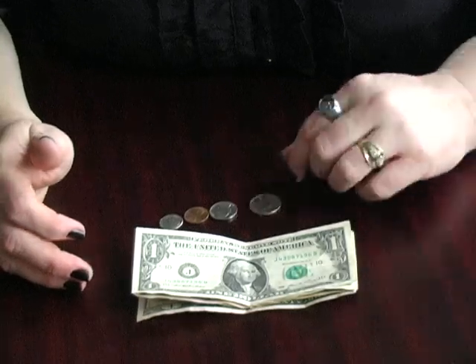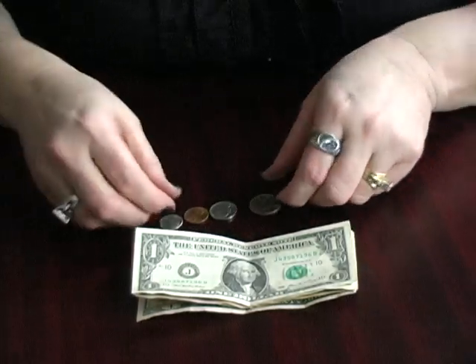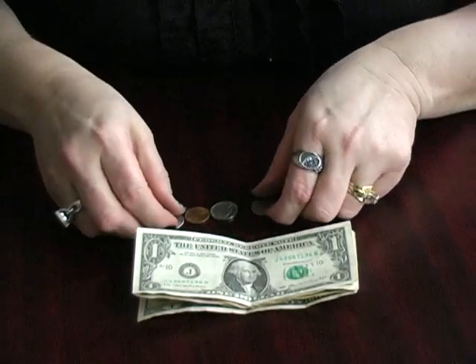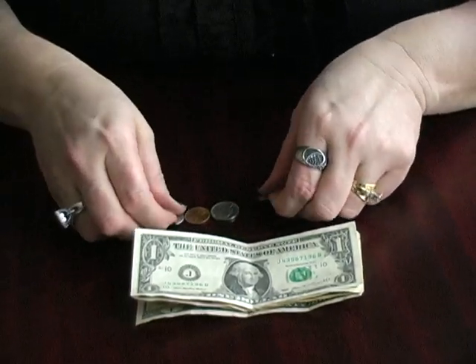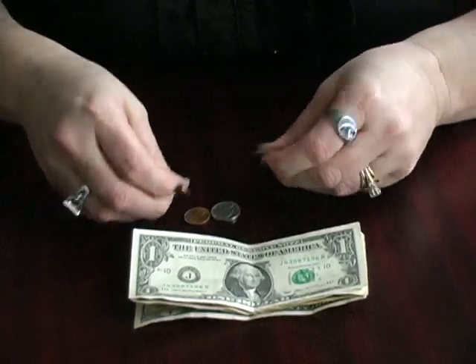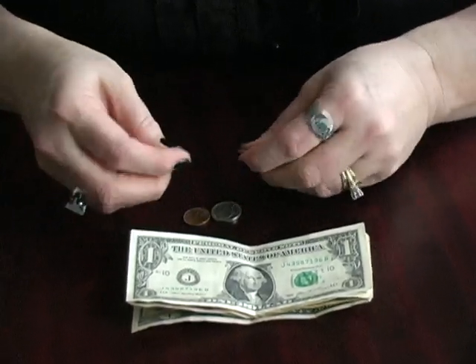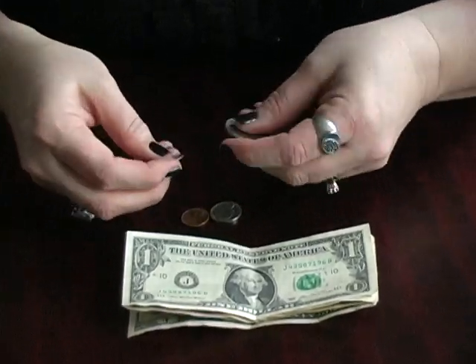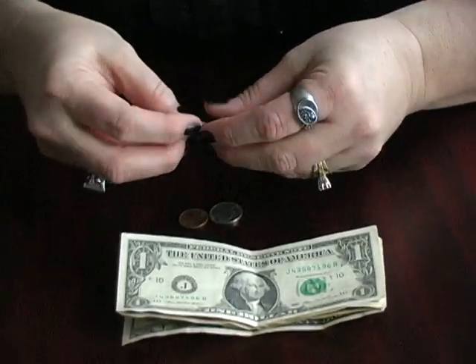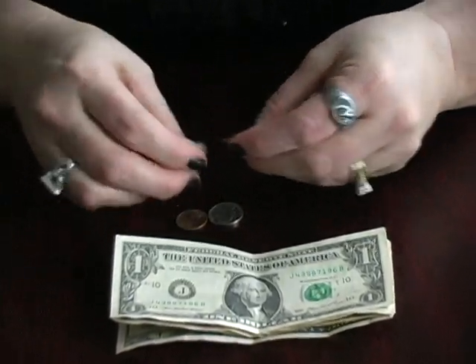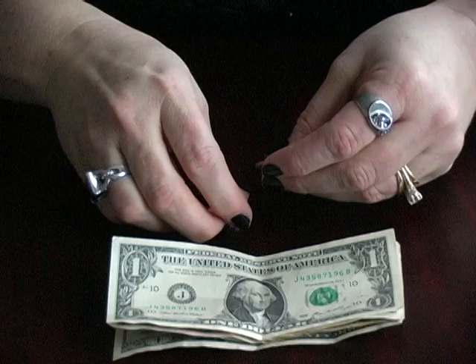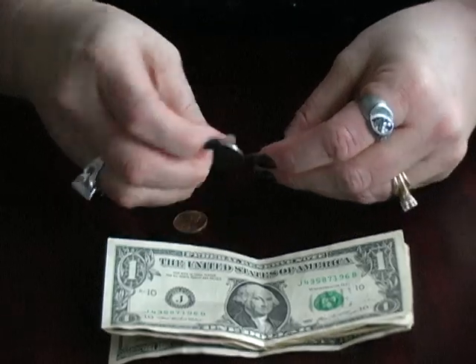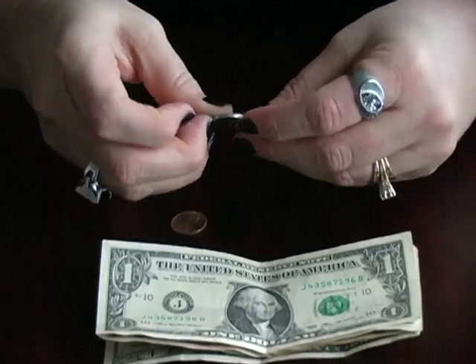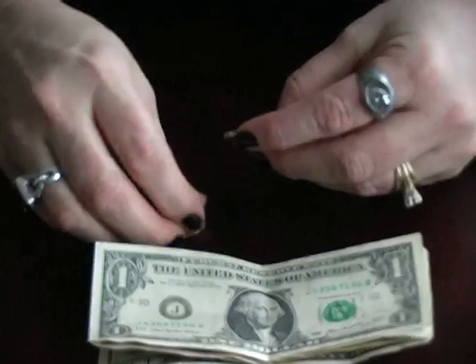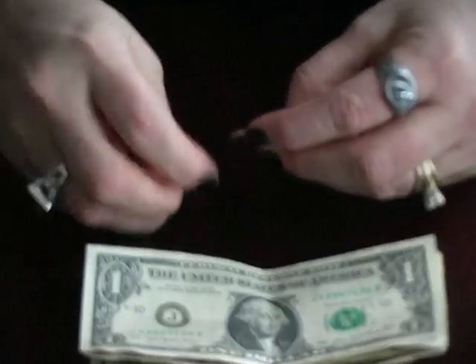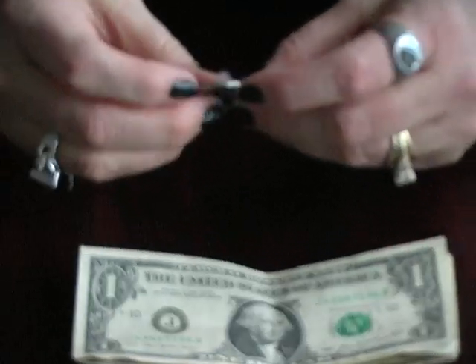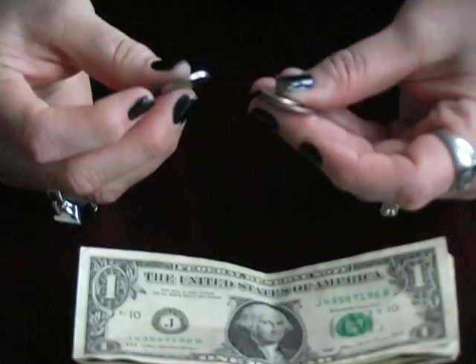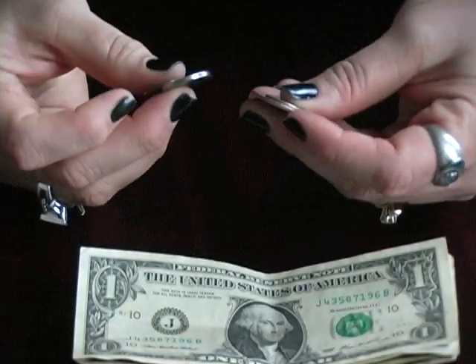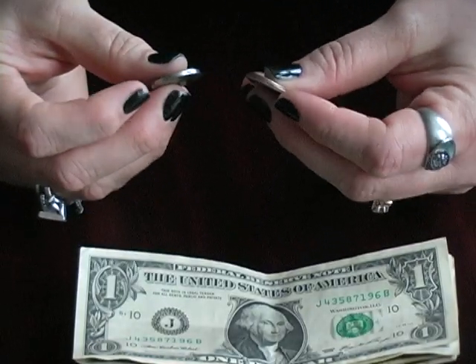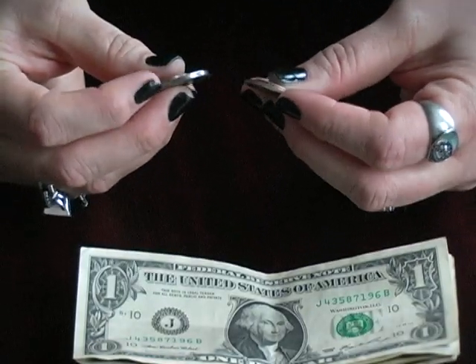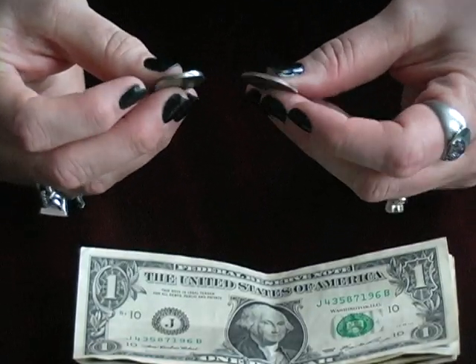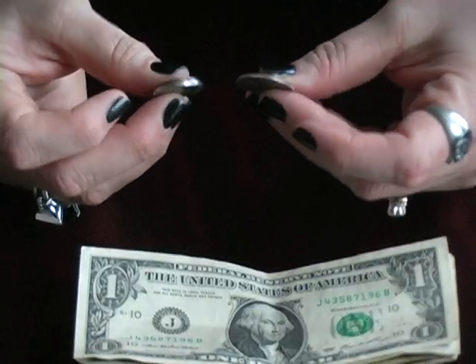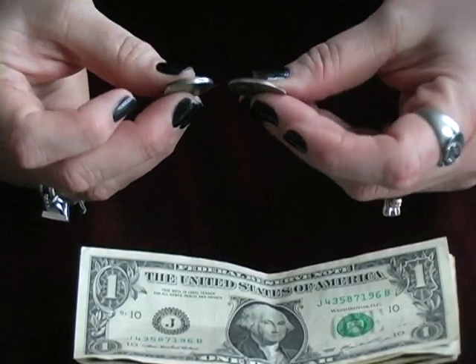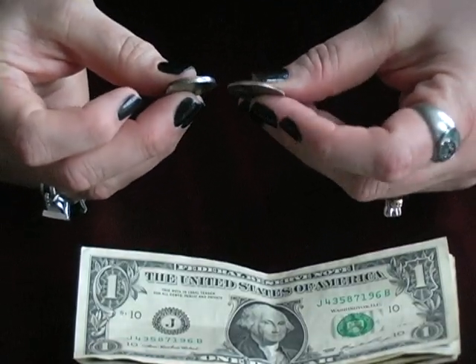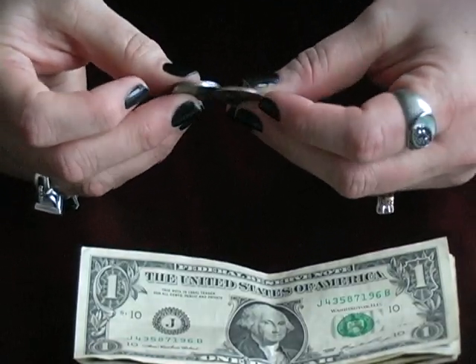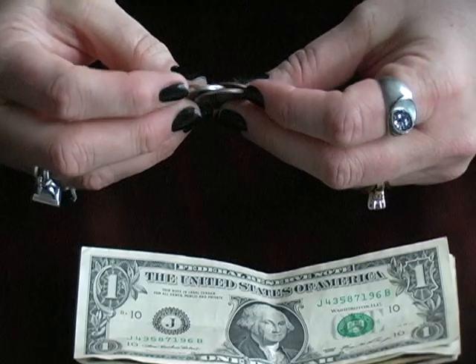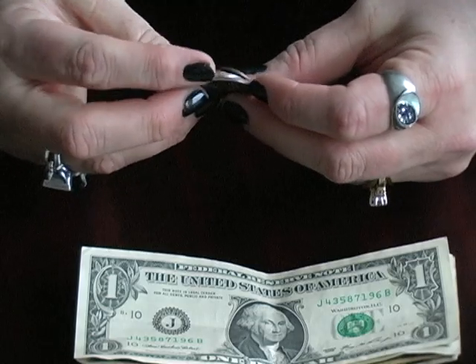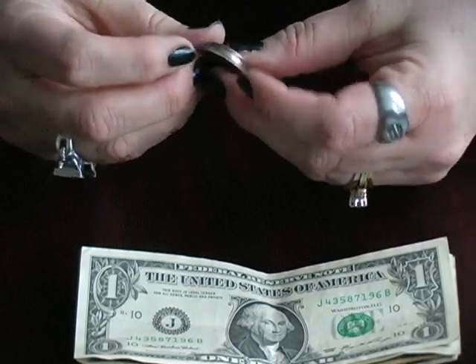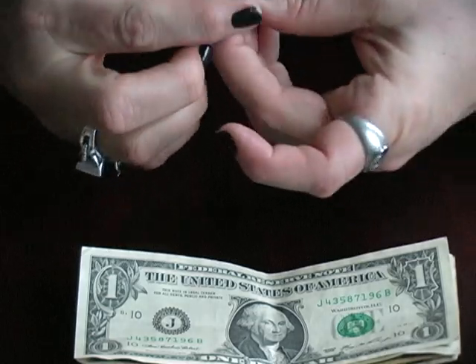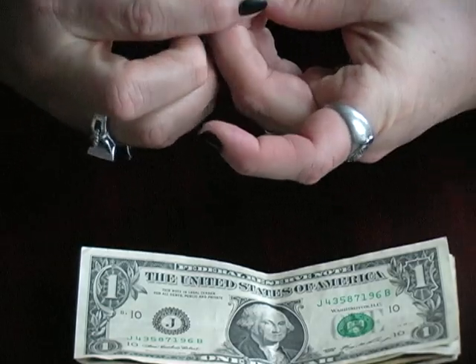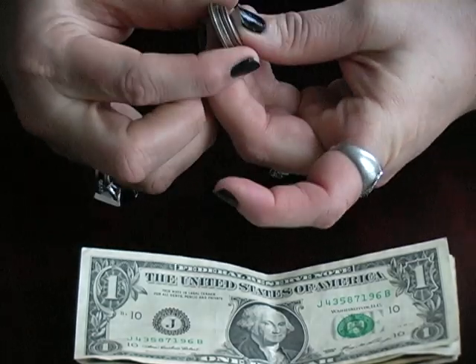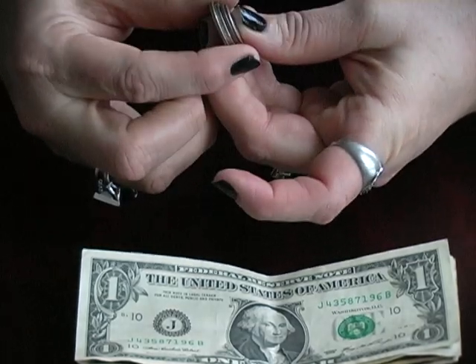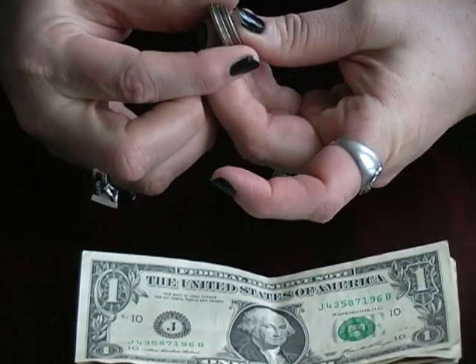For coins, we're going to talk about the quarter, dime, nickel, and penny. You can identify your coins simply by the size of the coin. If you put all of them together, you can tell a distinct difference in size.